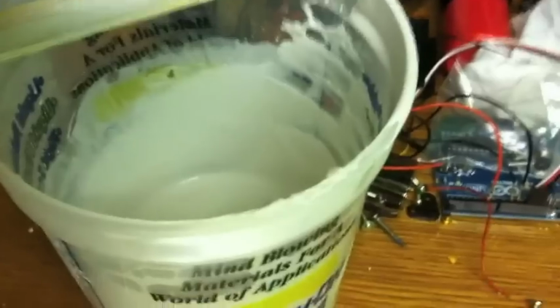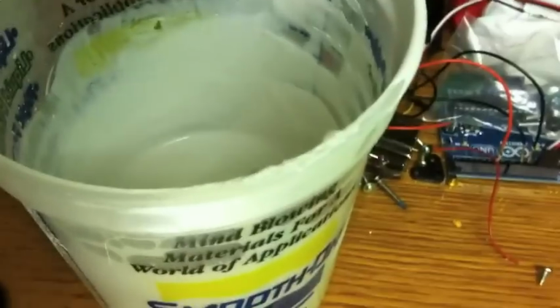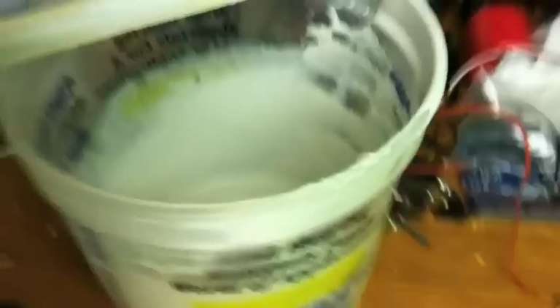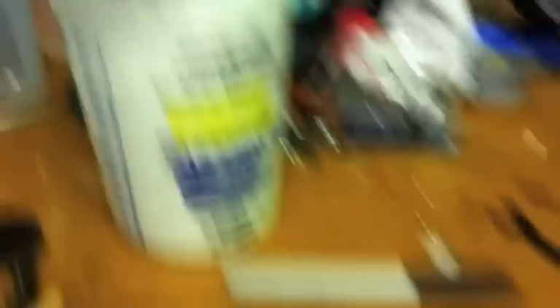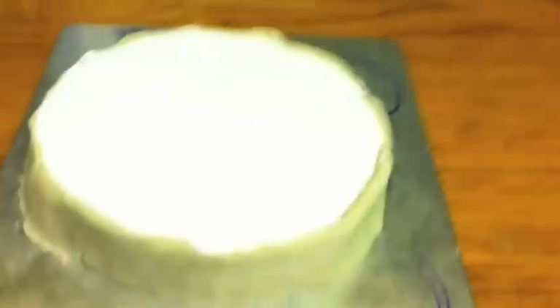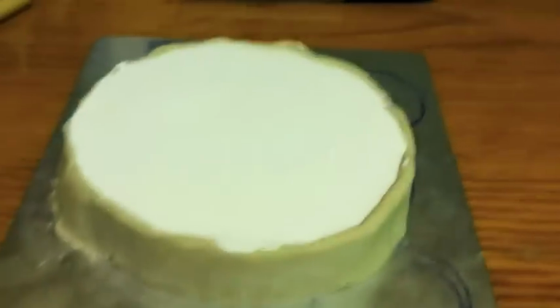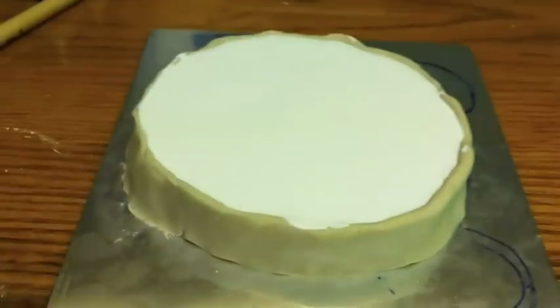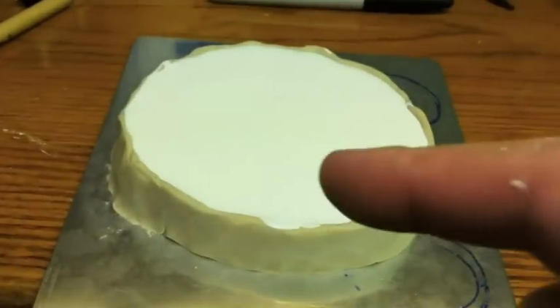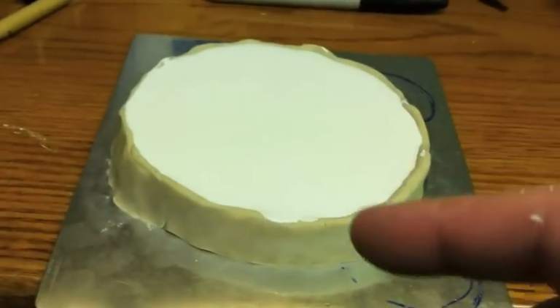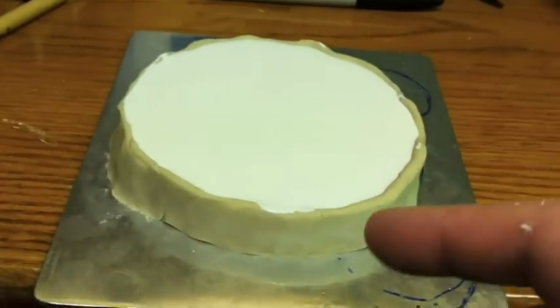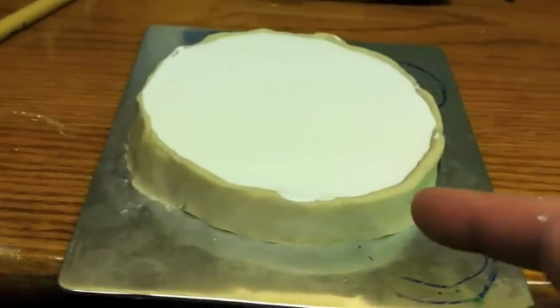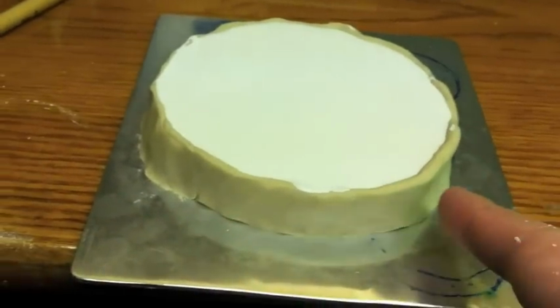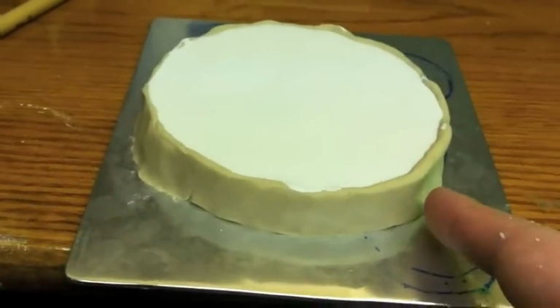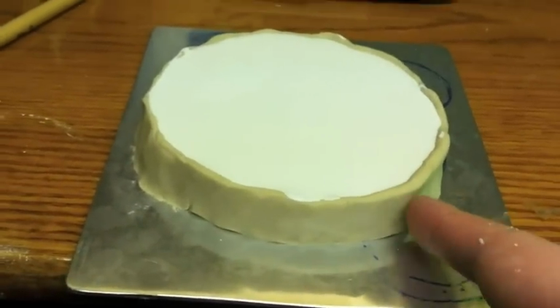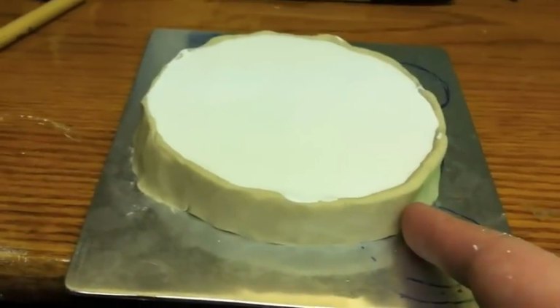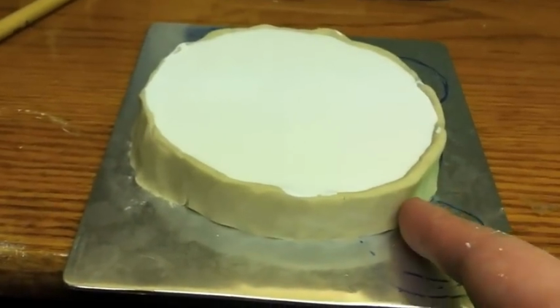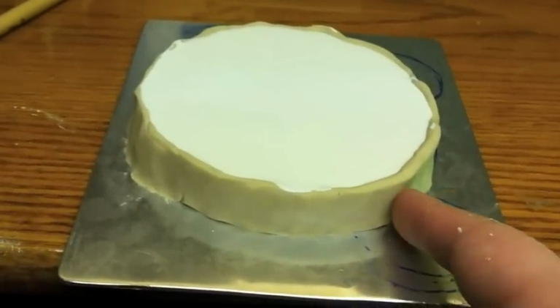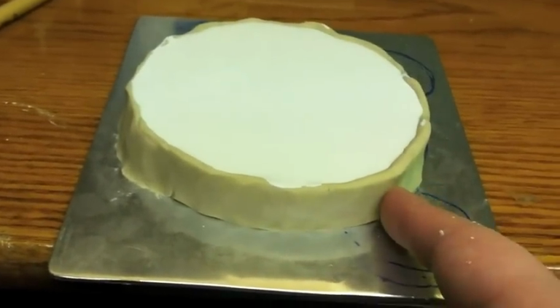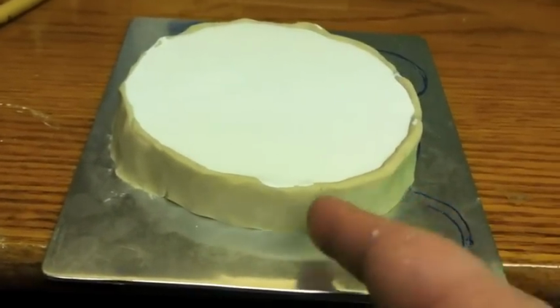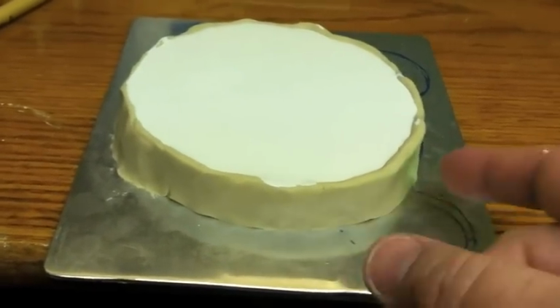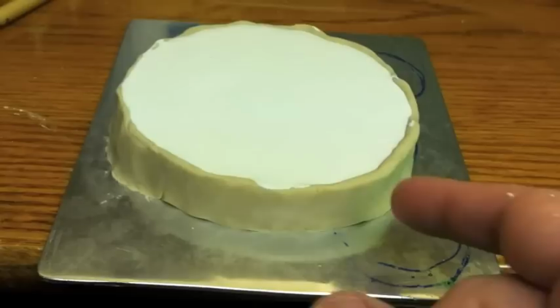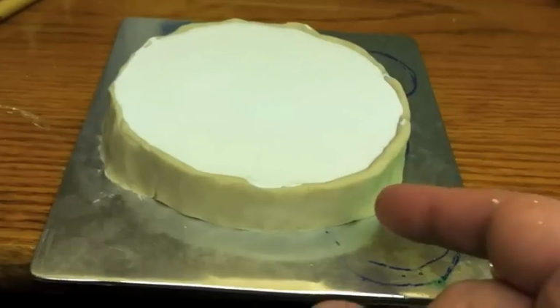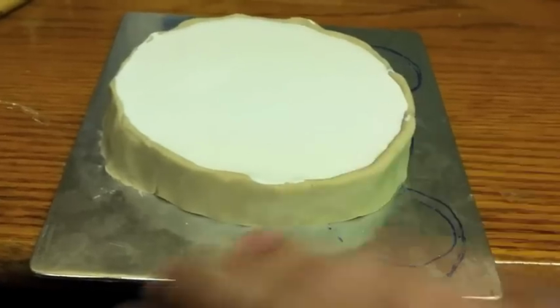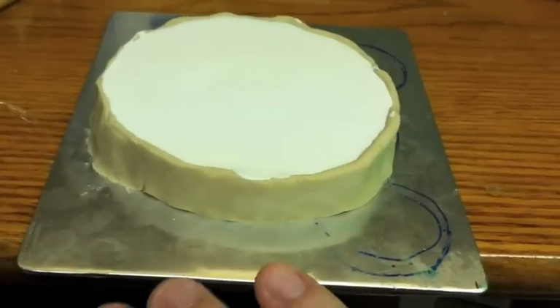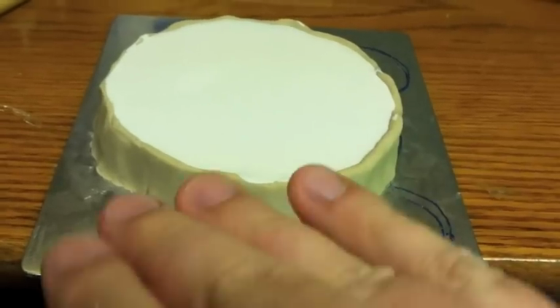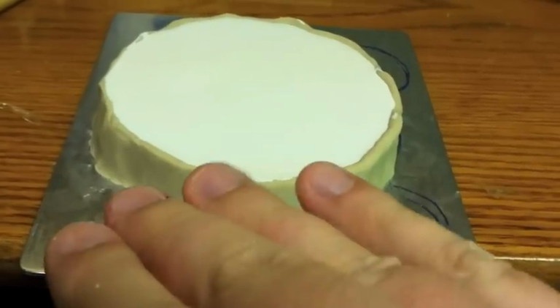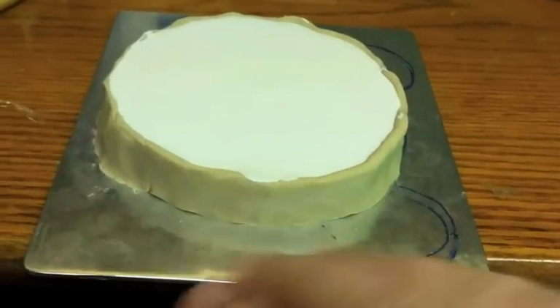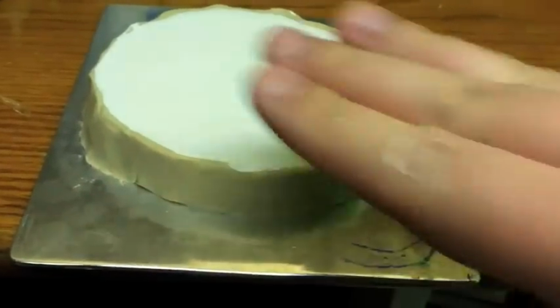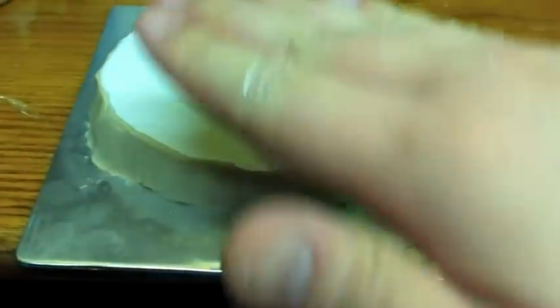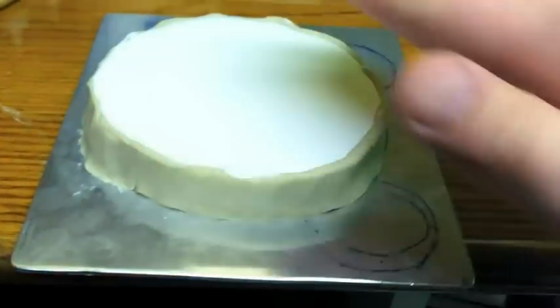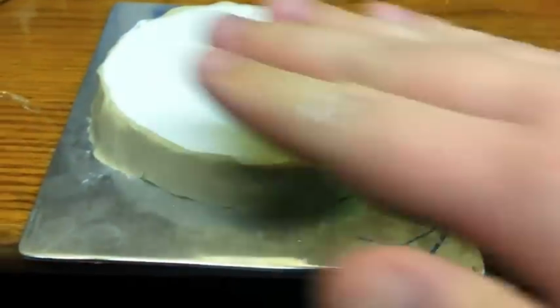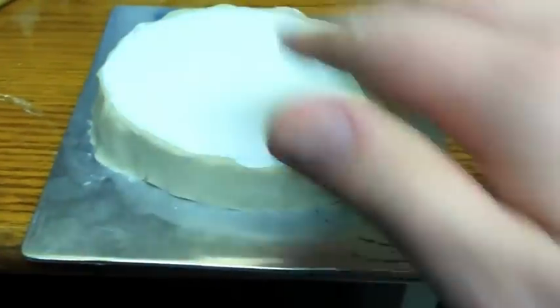Here's the plaster that I poured into the mold. I made this little dam around it so that I could just build up the plaster and sort of cap it off.